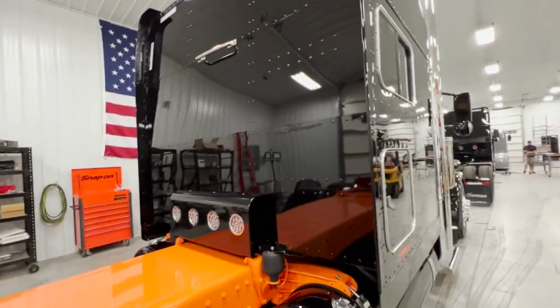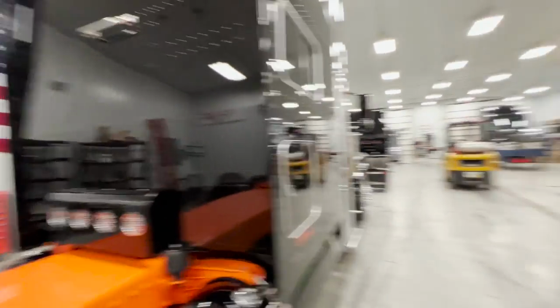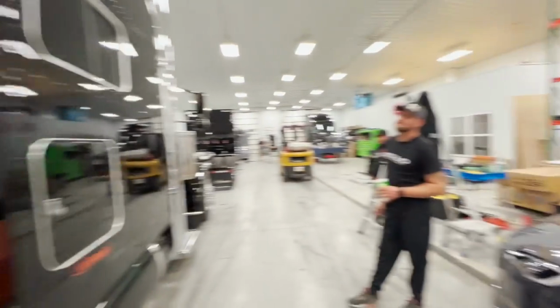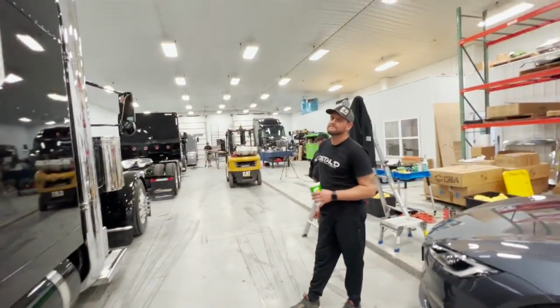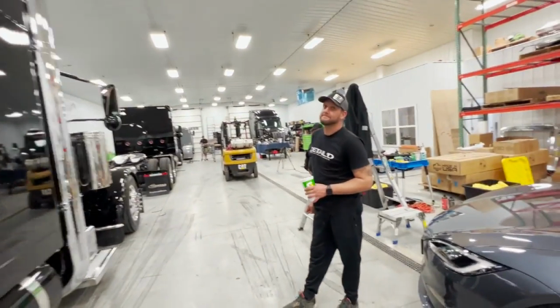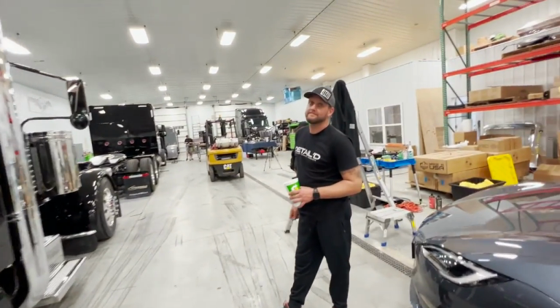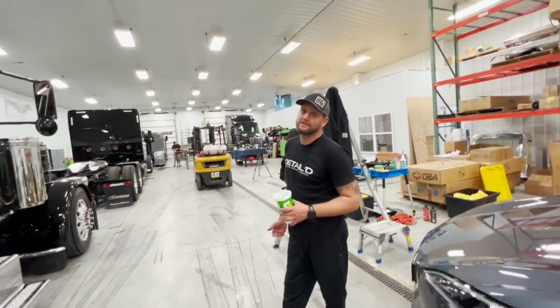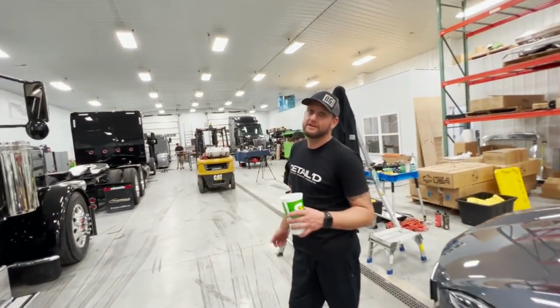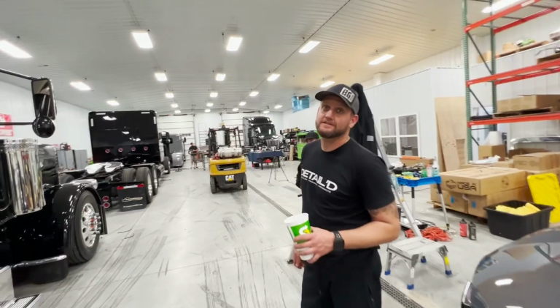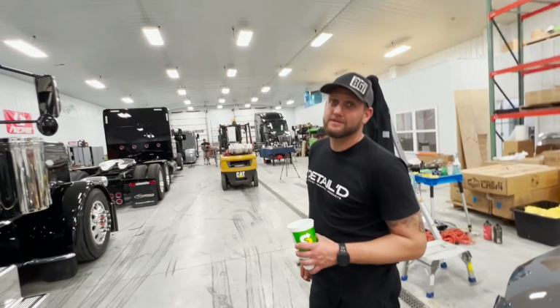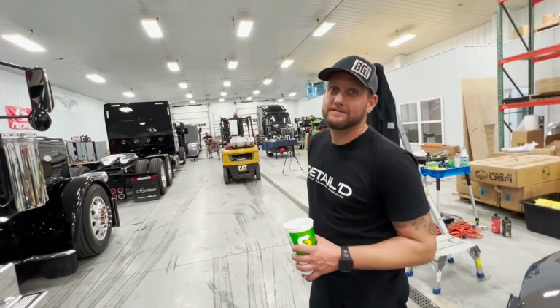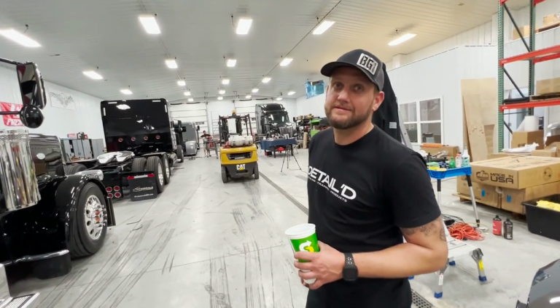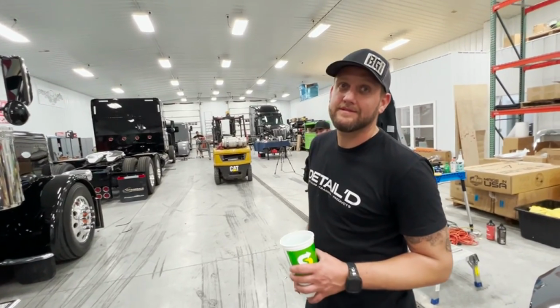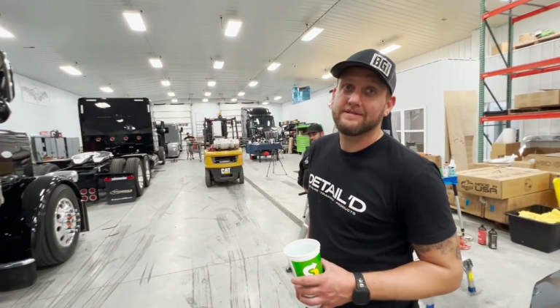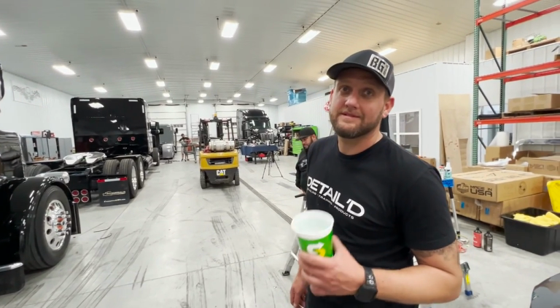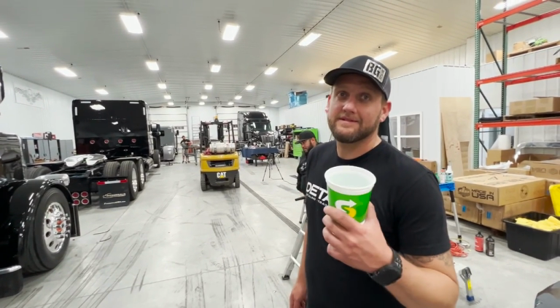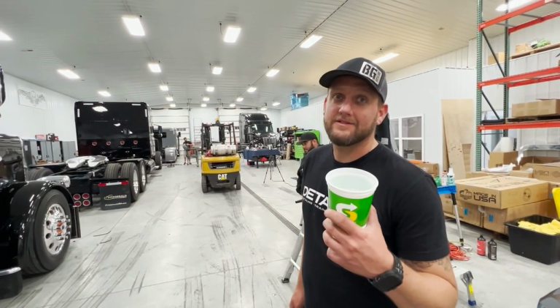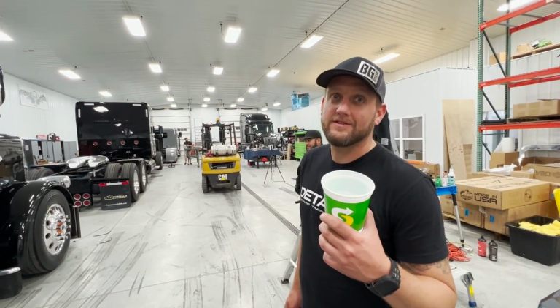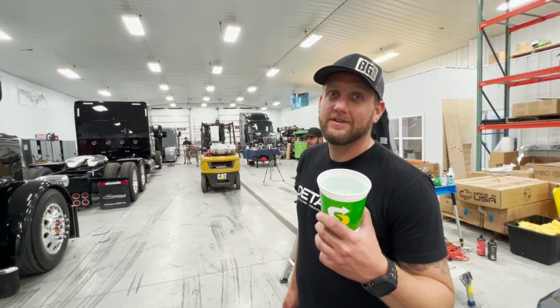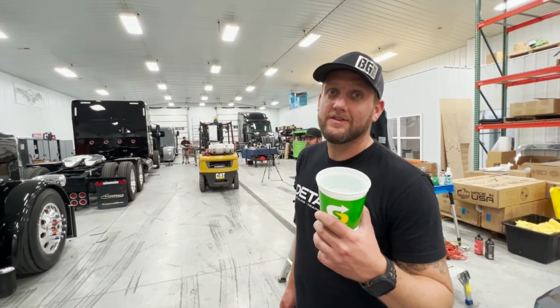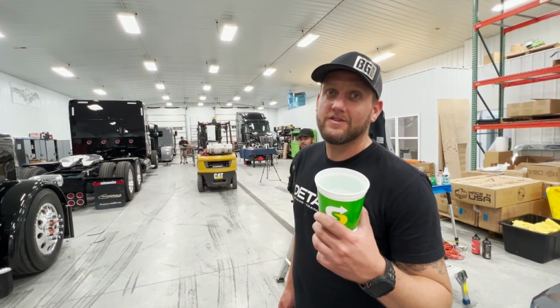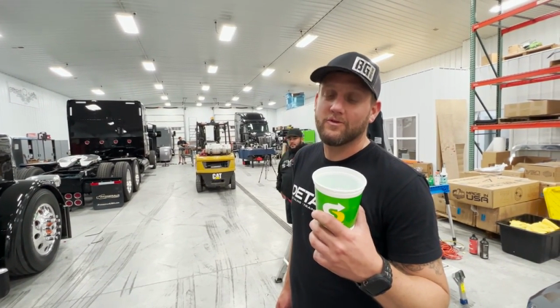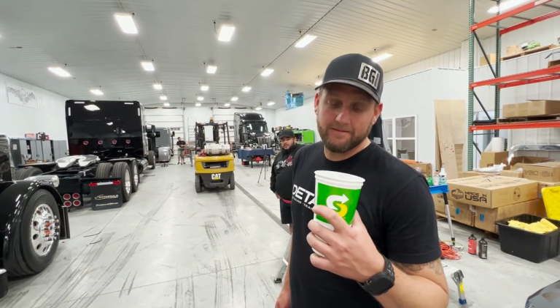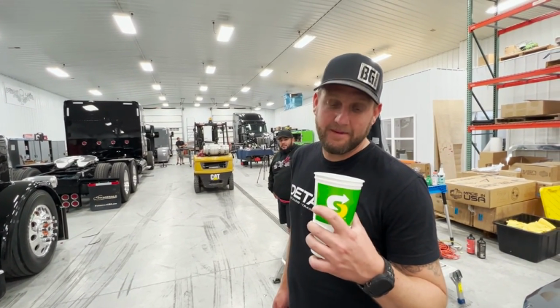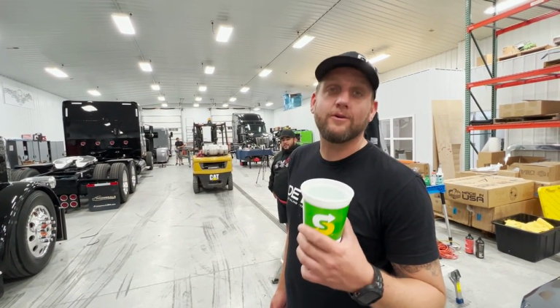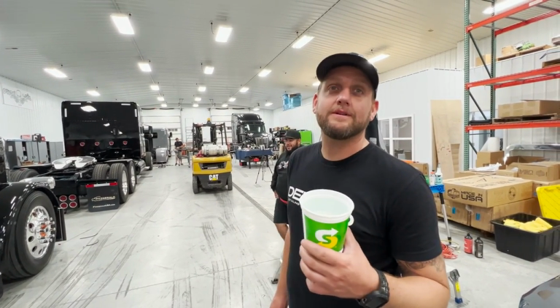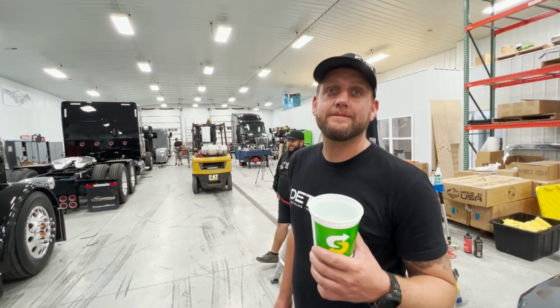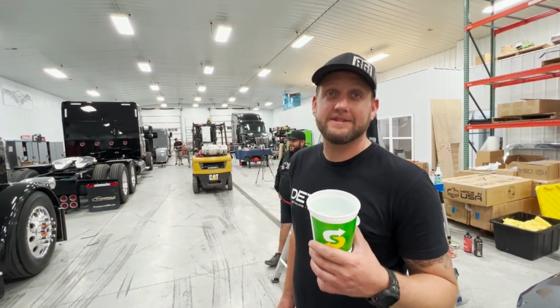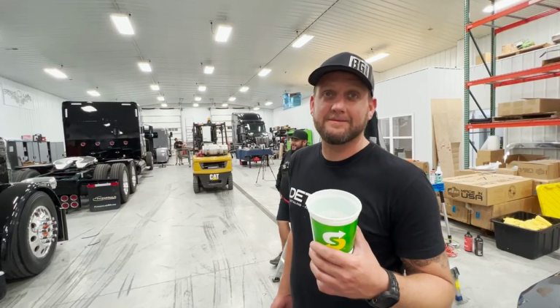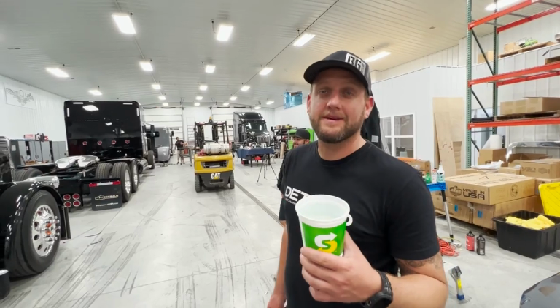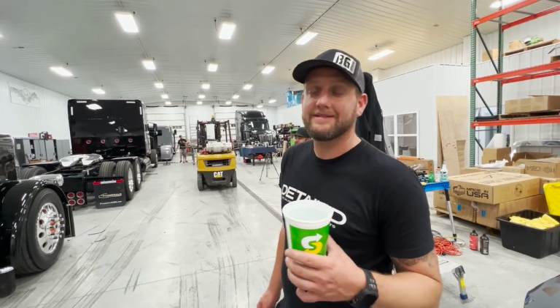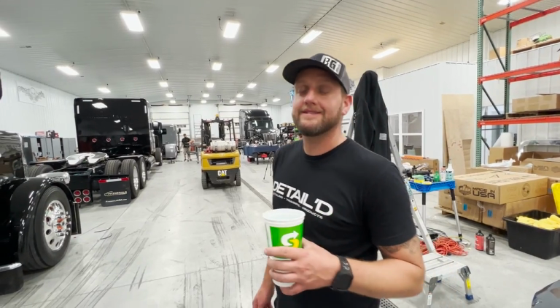What are you doing with the cup, by the way? I just figured I'd show you how slick it was. We're going to throw the cup at it and be like, look, the cup won't even stick to the paint. Maybe not the whole cup - but what's in the cup? Yeah, what's in the cup?